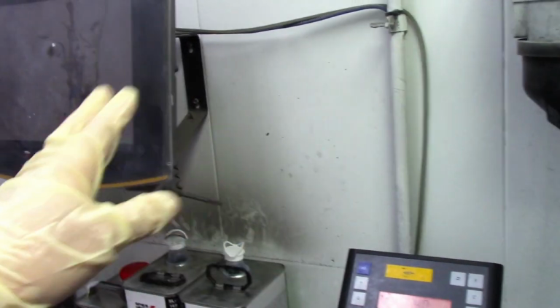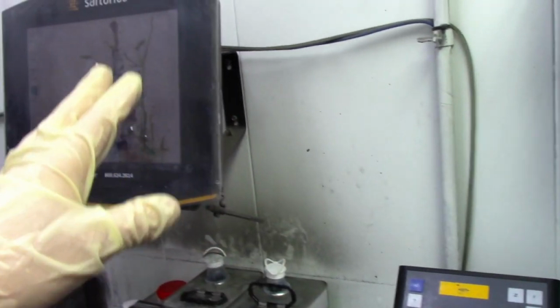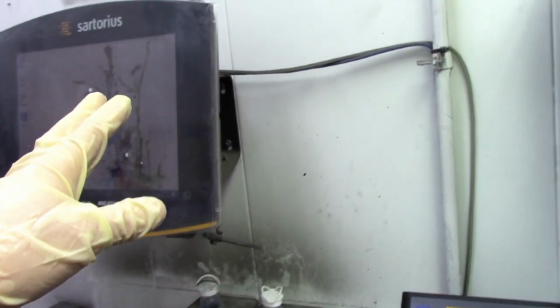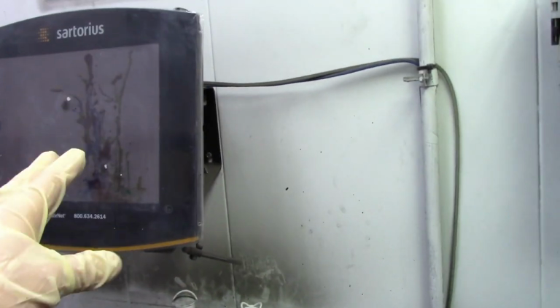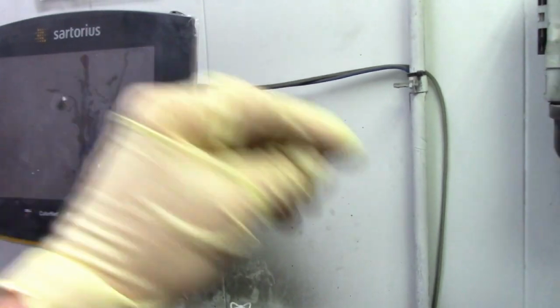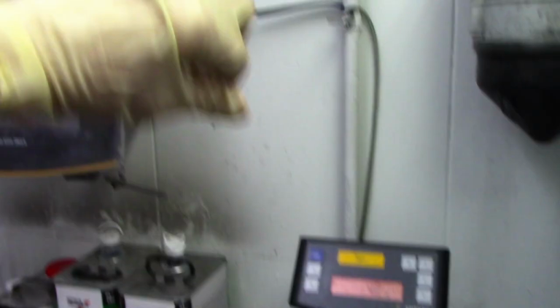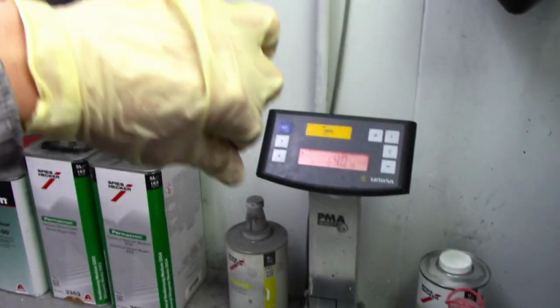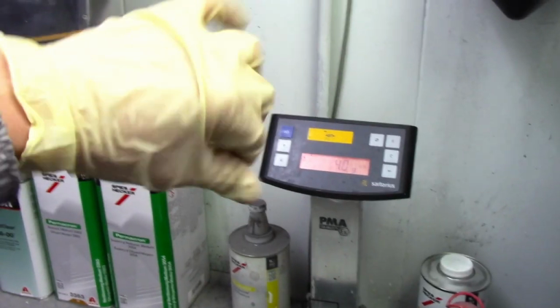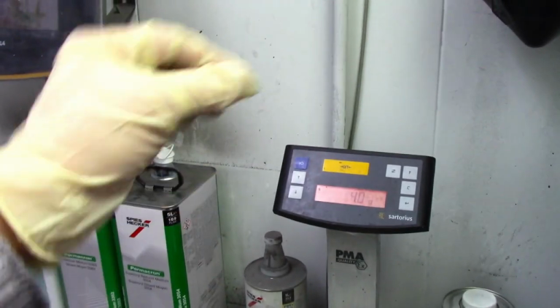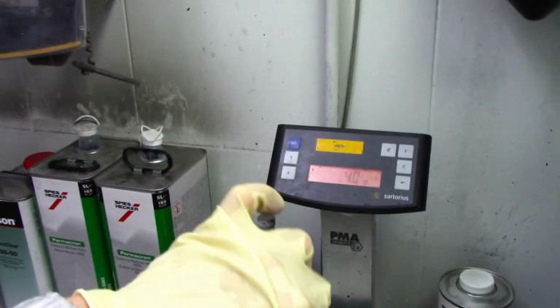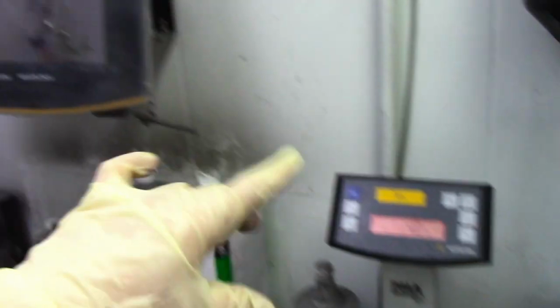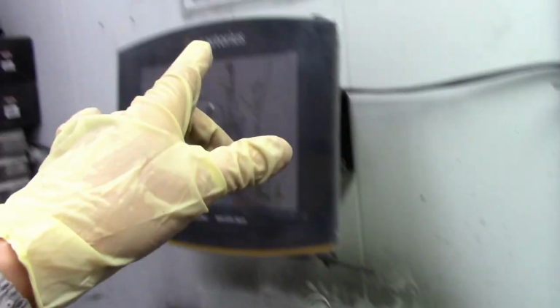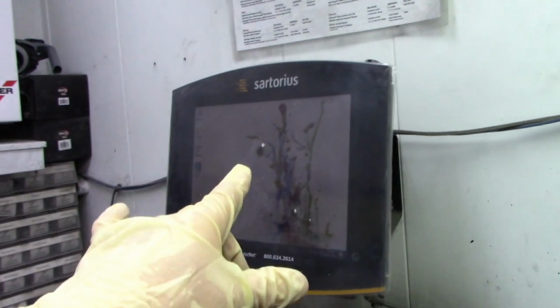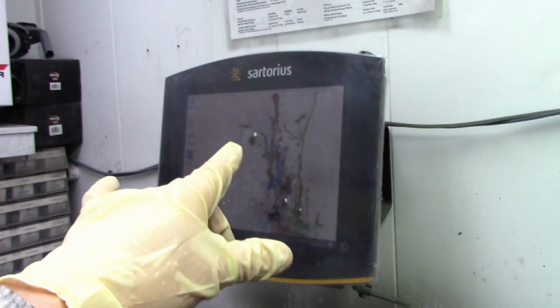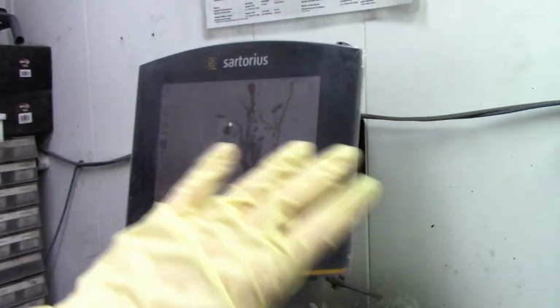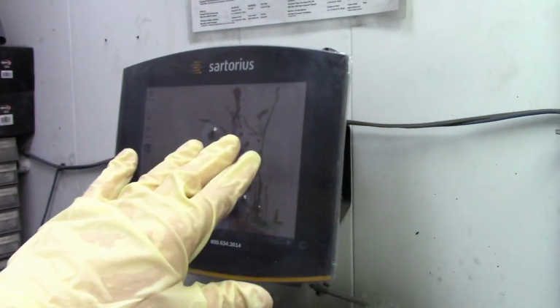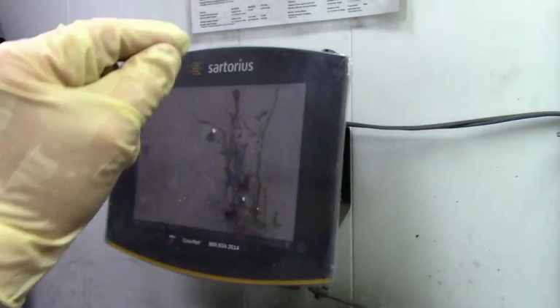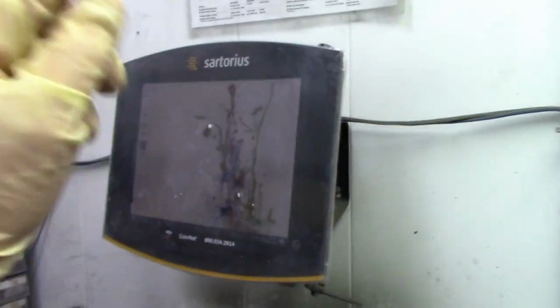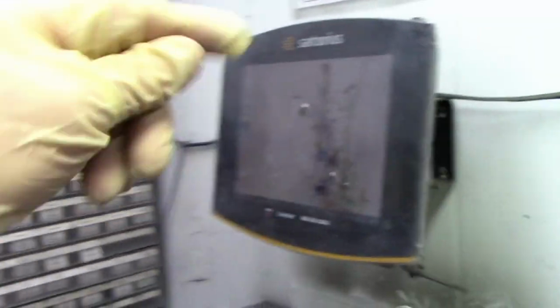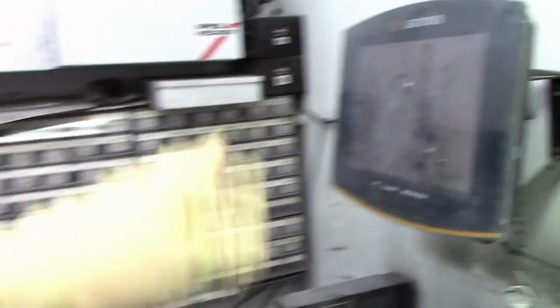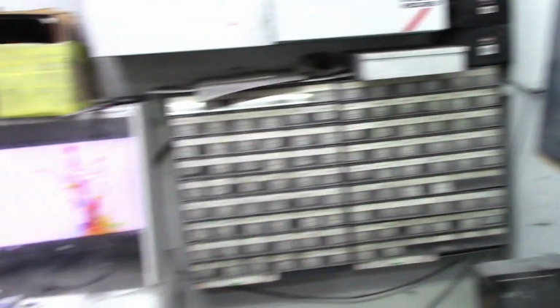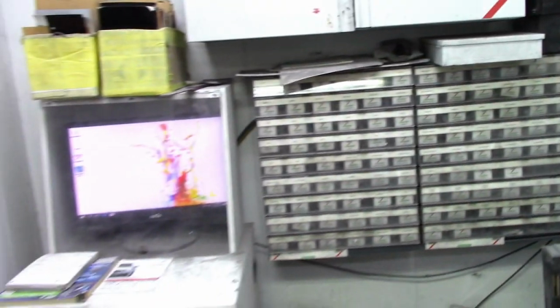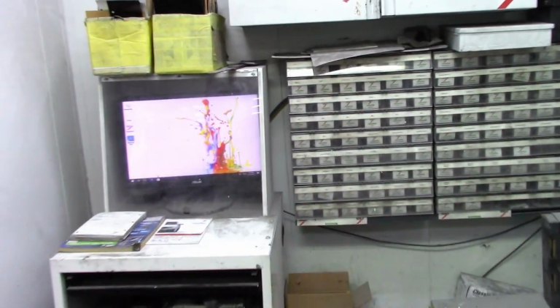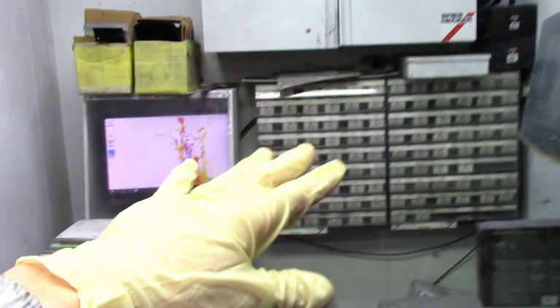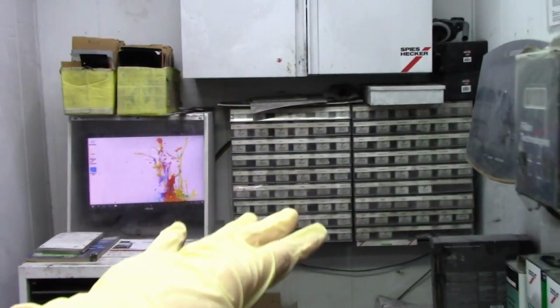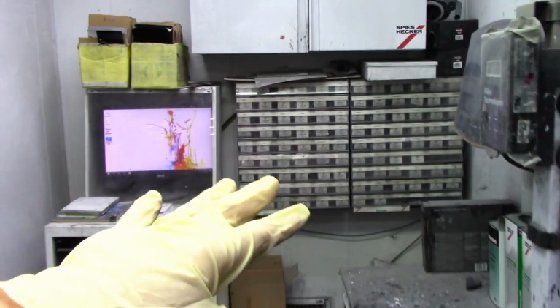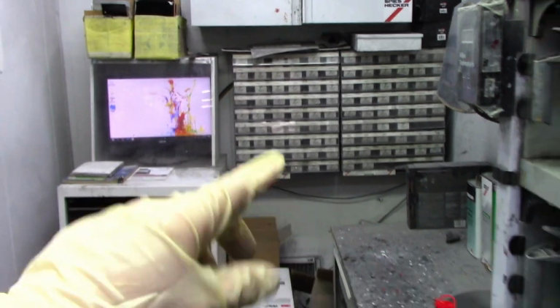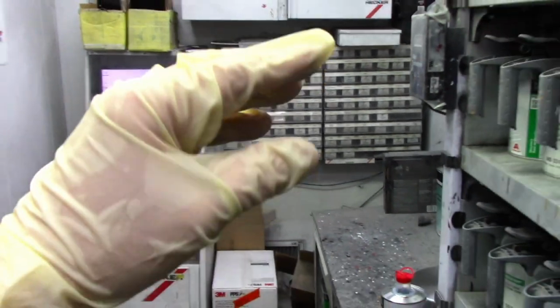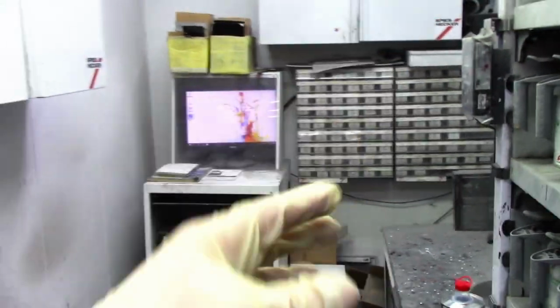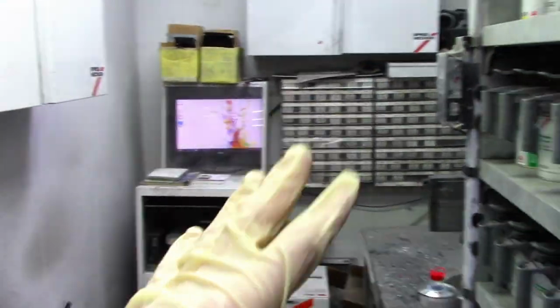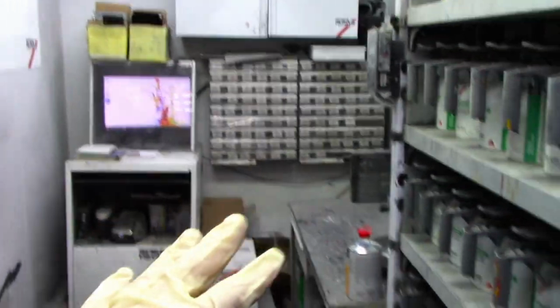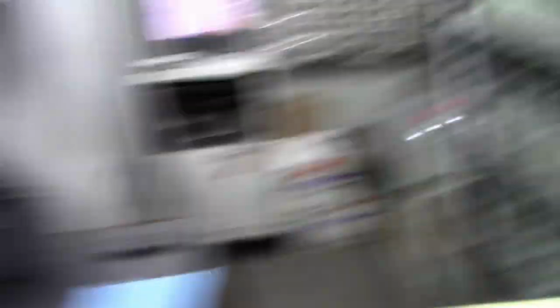The scale and computer work together. When I start putting the paint in, once I get to the measurement that I need, the computer tells me I'm done and I move on to the next paint. That's how I mix all my paint.